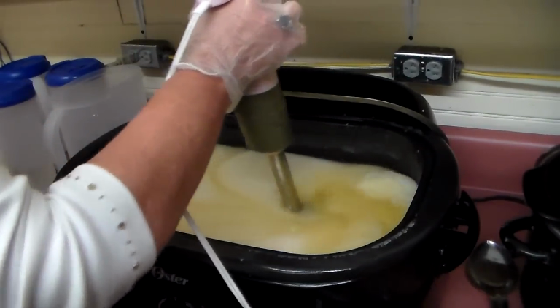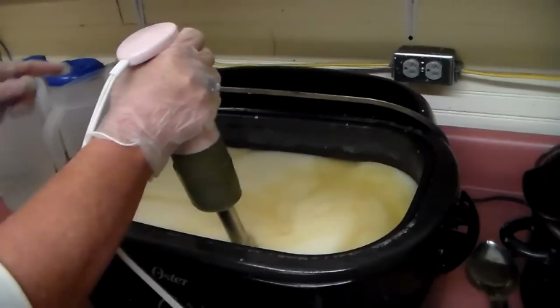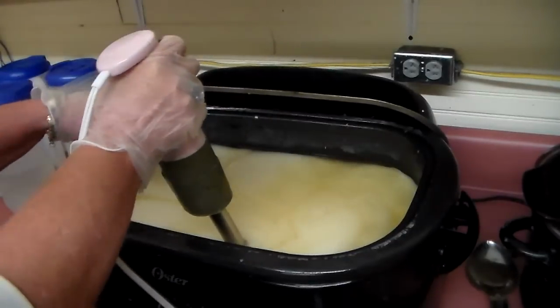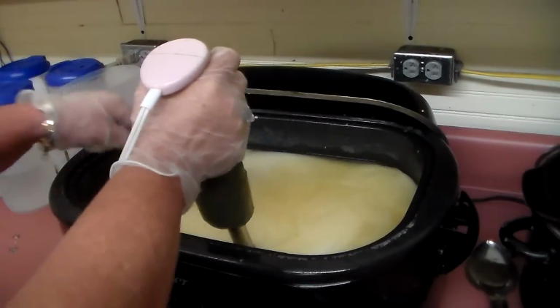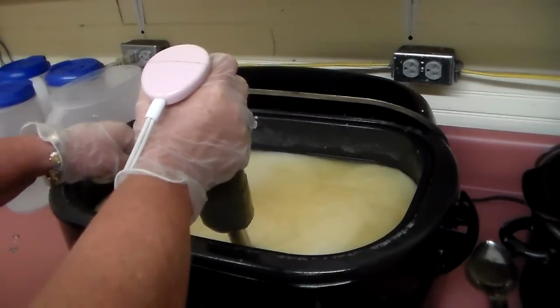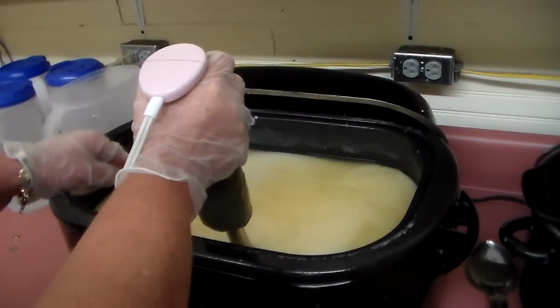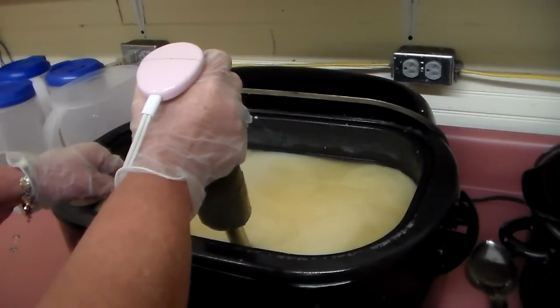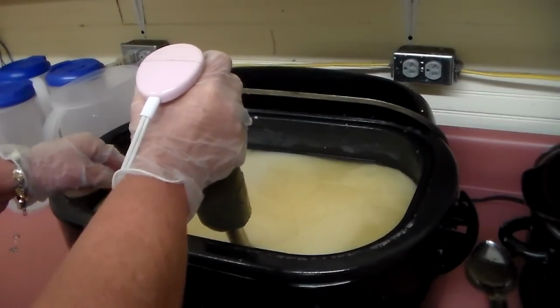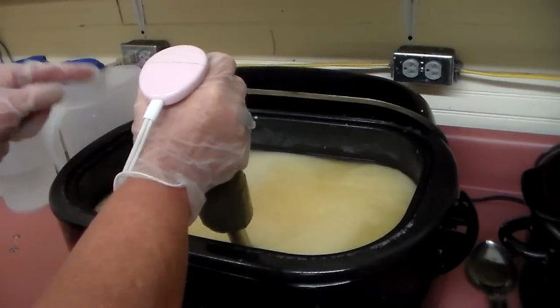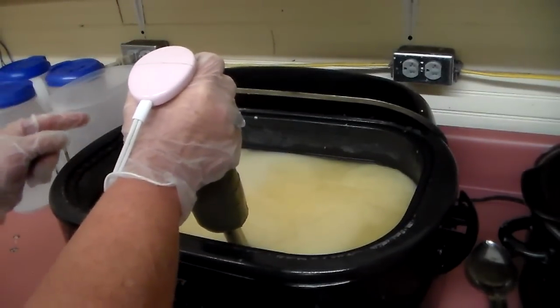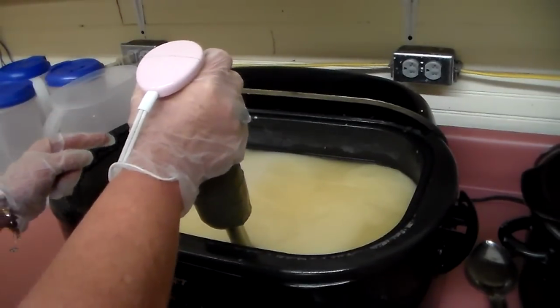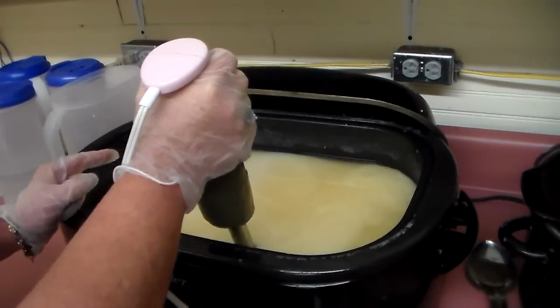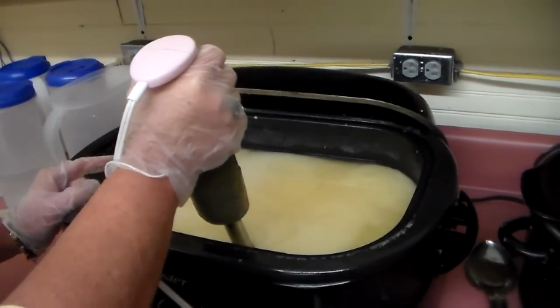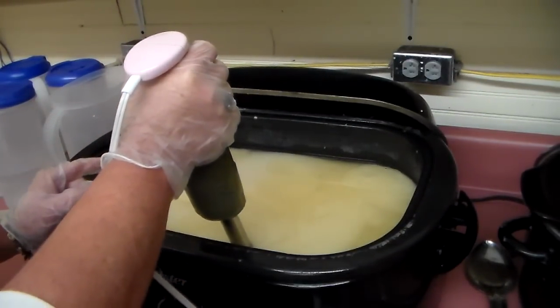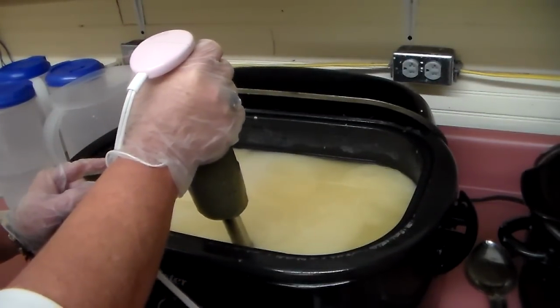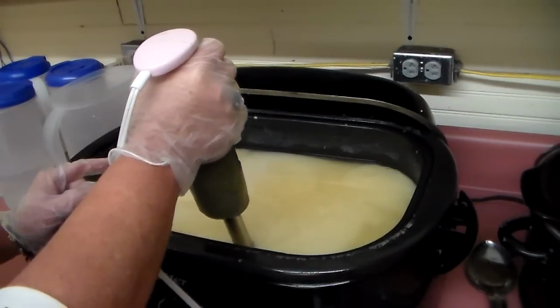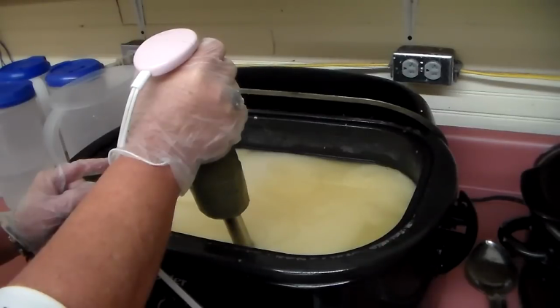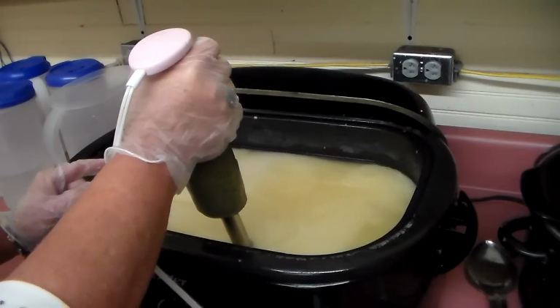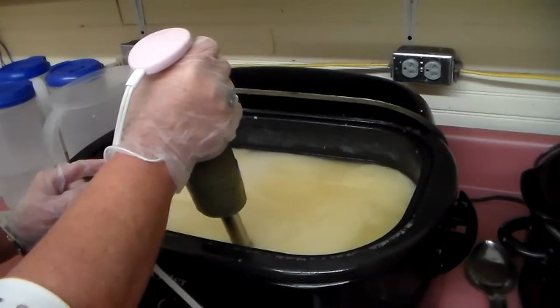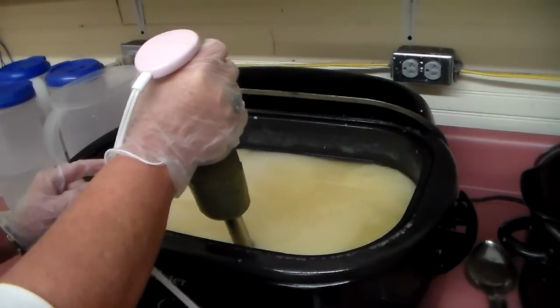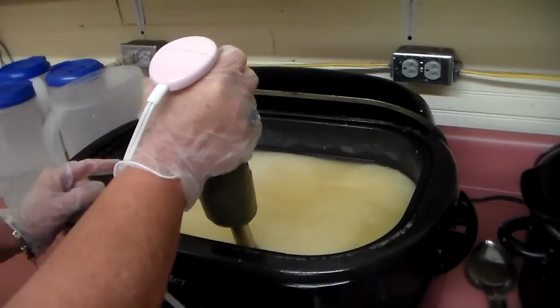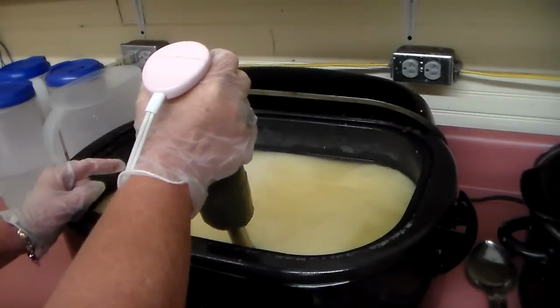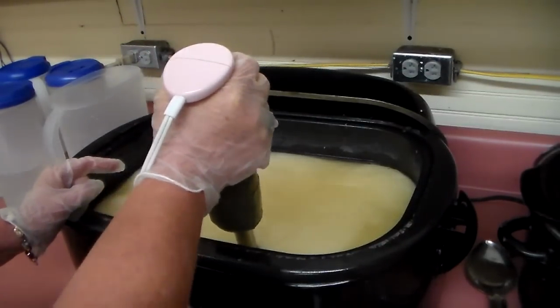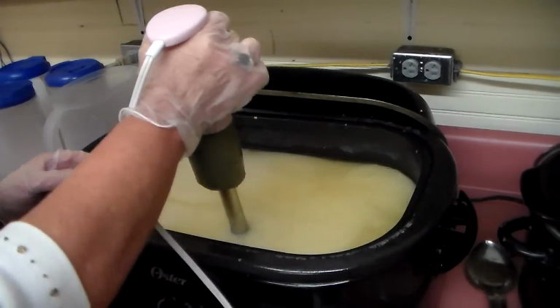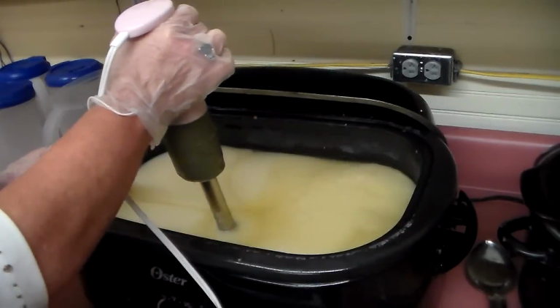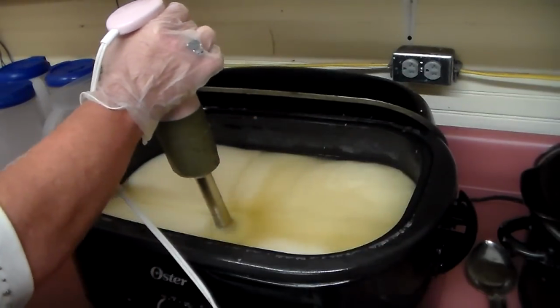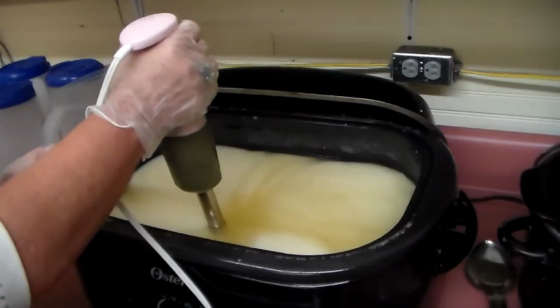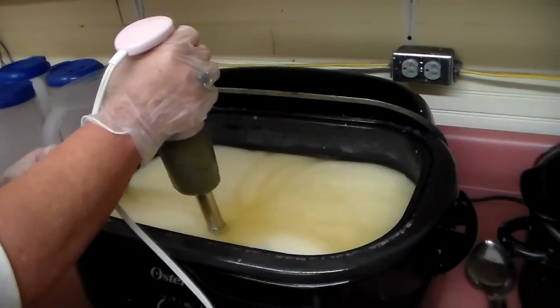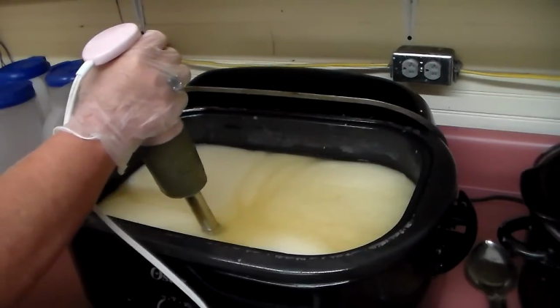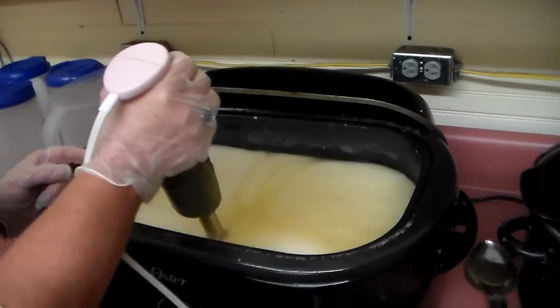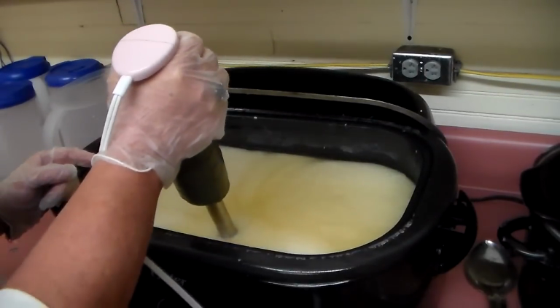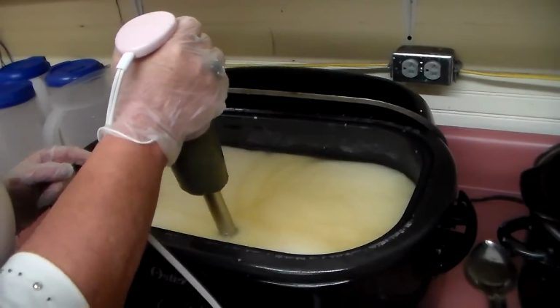This is three double batches in a turkey cooker, and this will make six times eleven bars — so six times eleven, that's sixty-six bars.